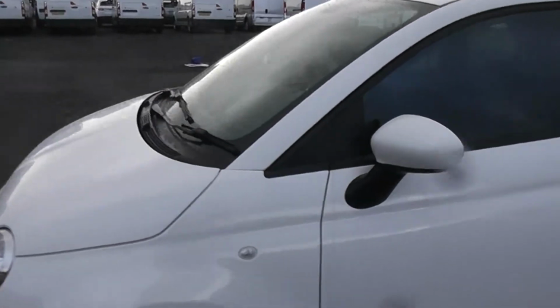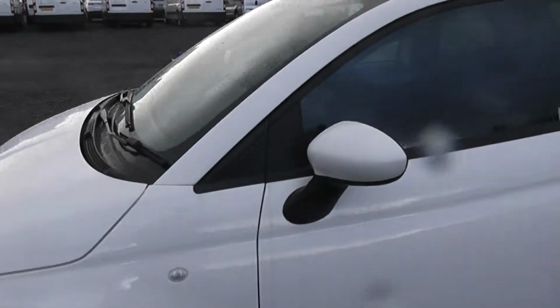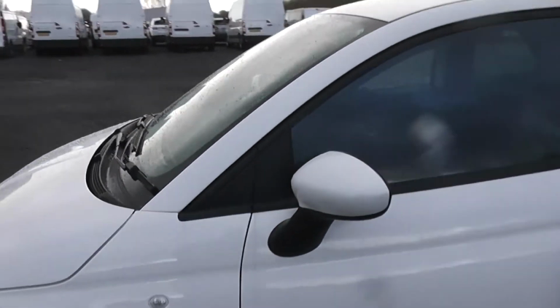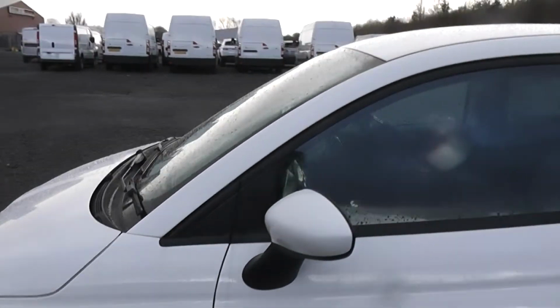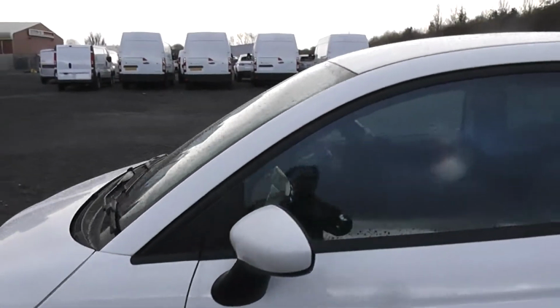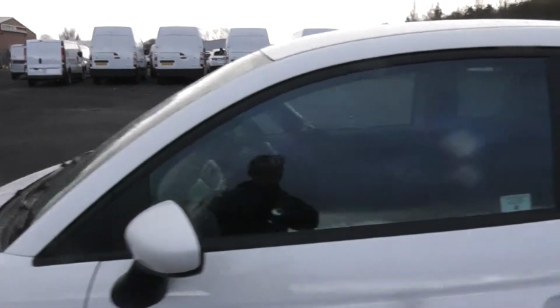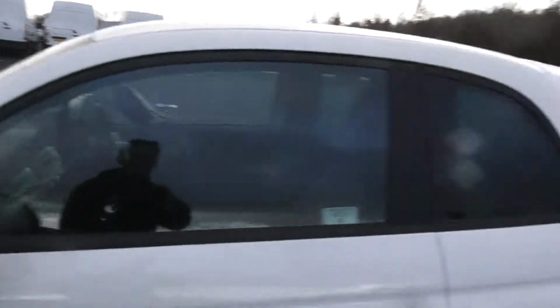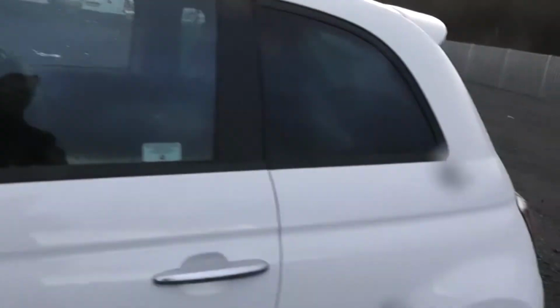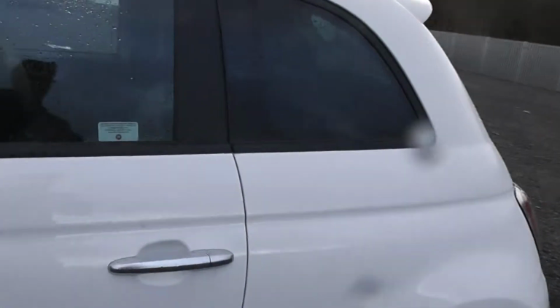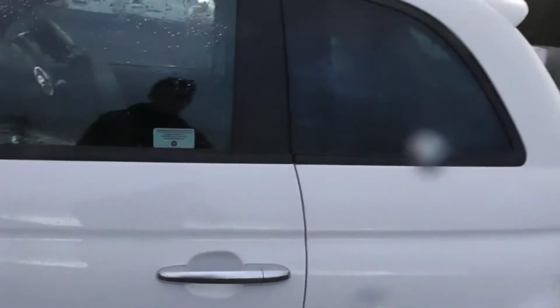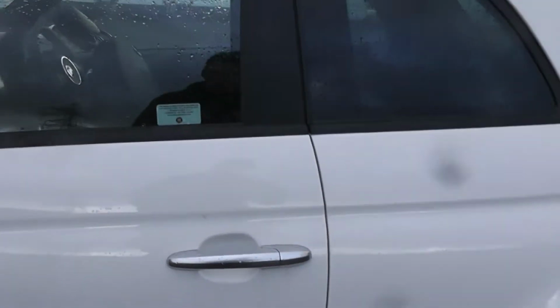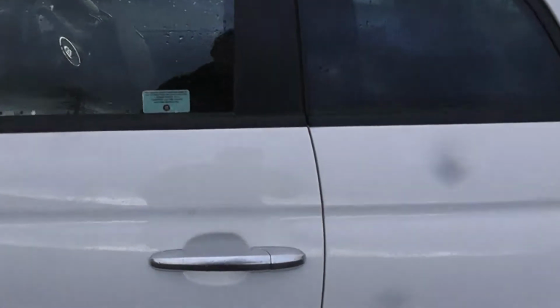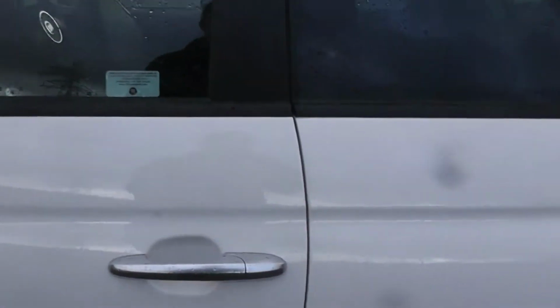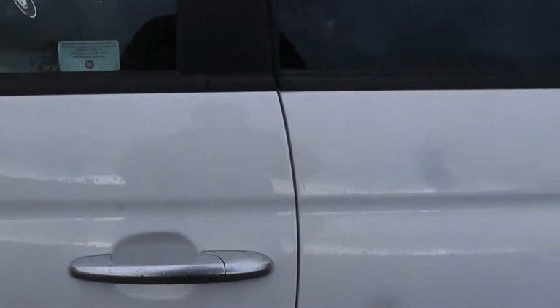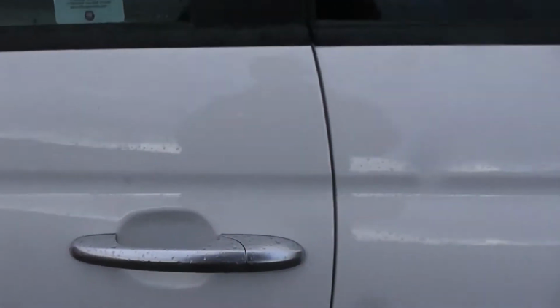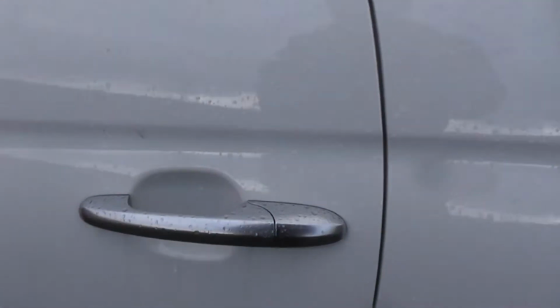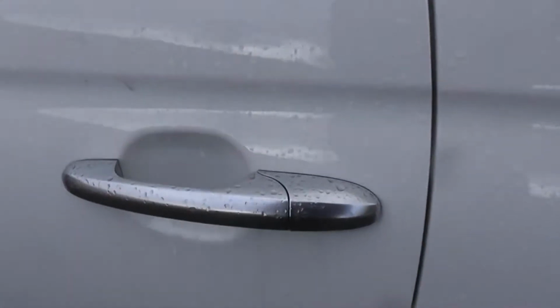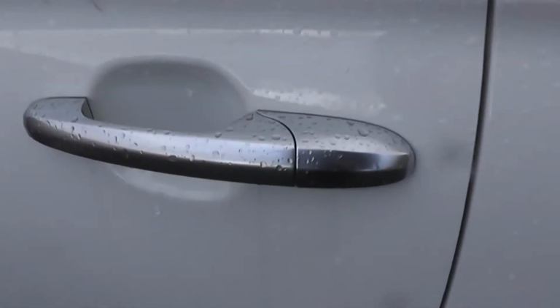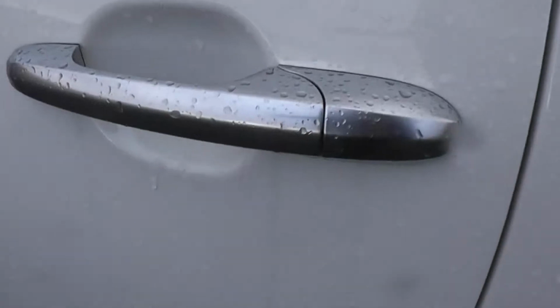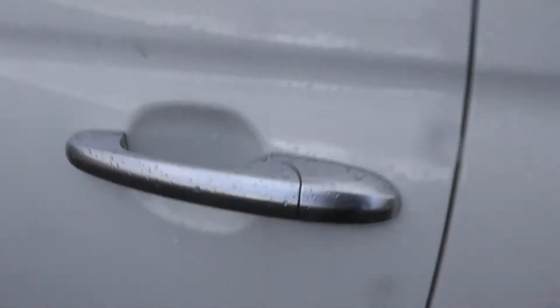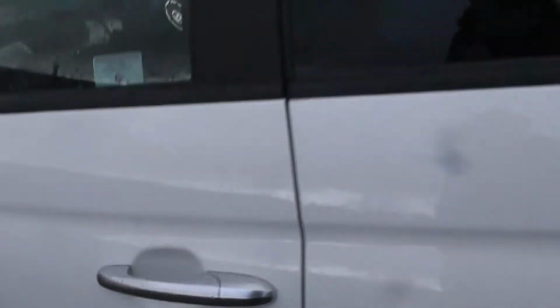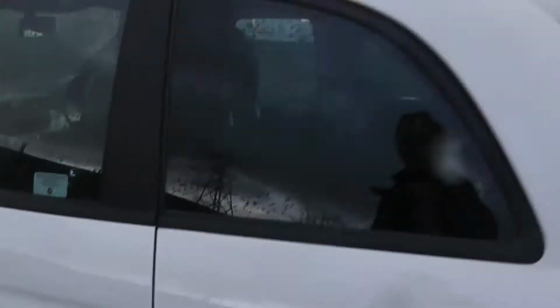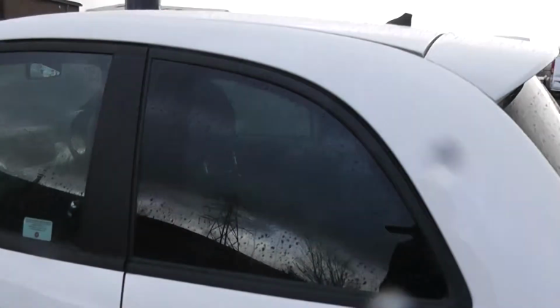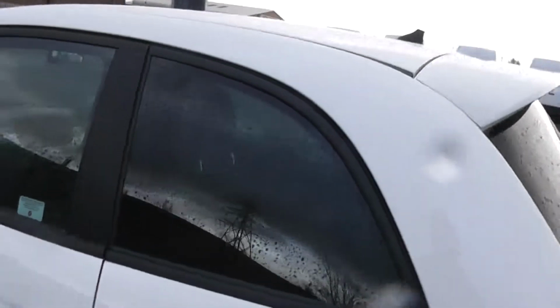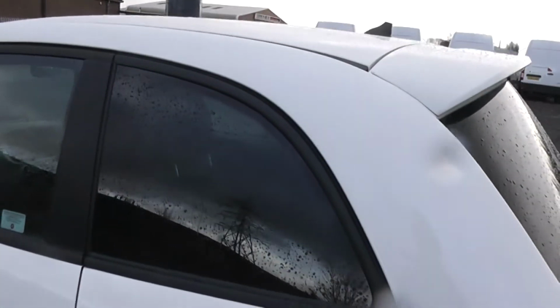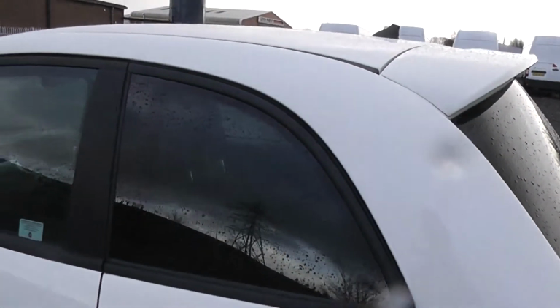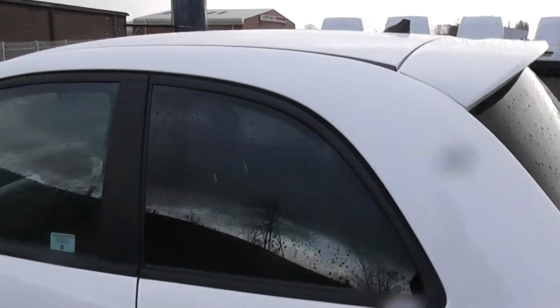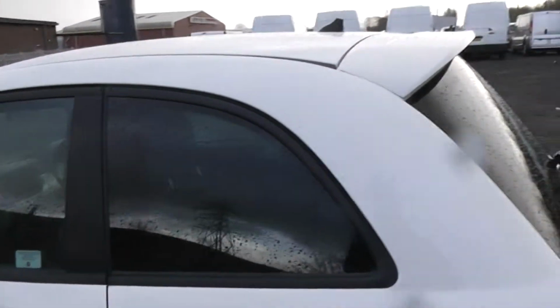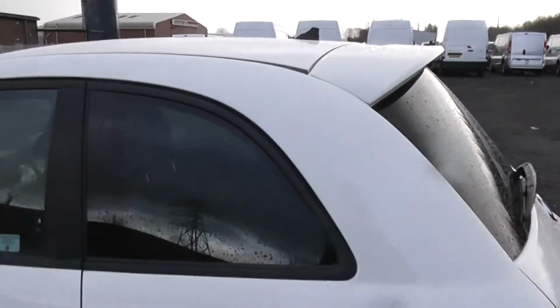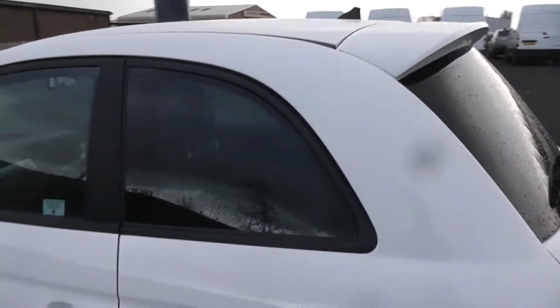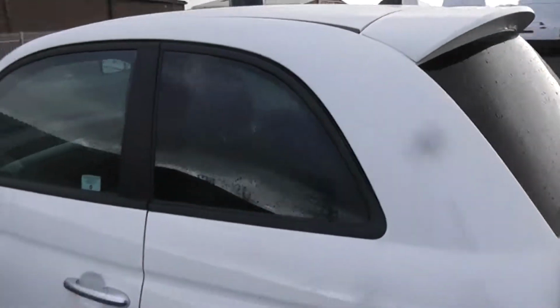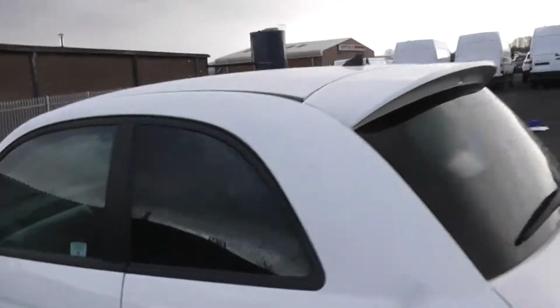We have the body colour wing mirrors and darkened chromed door handles. We also have tinted rear safety glass.